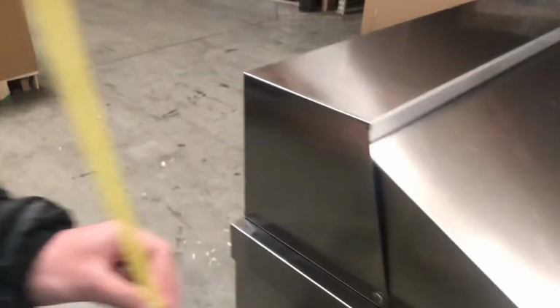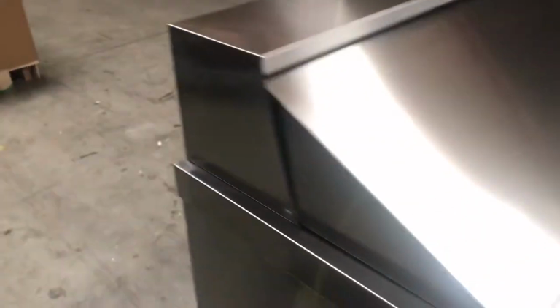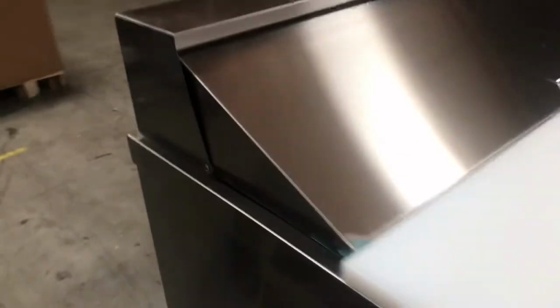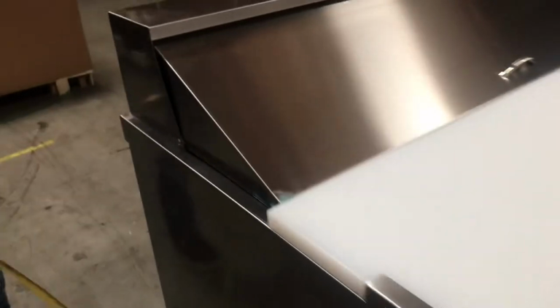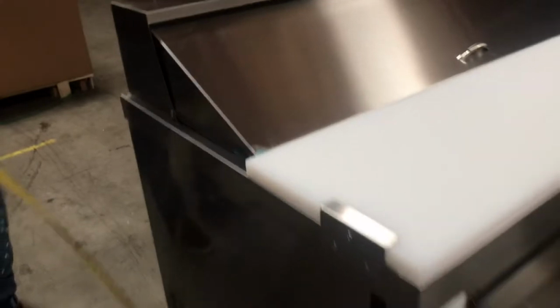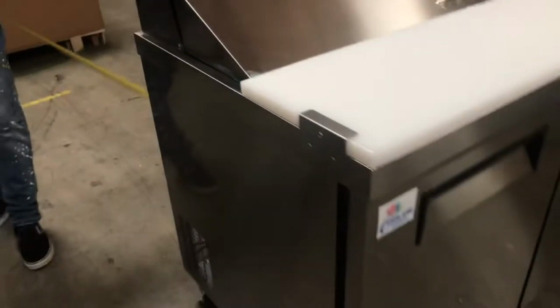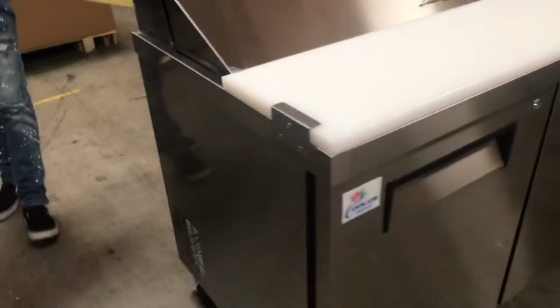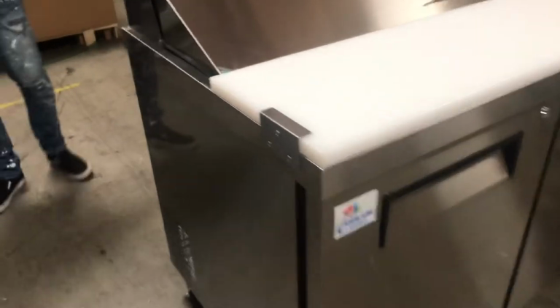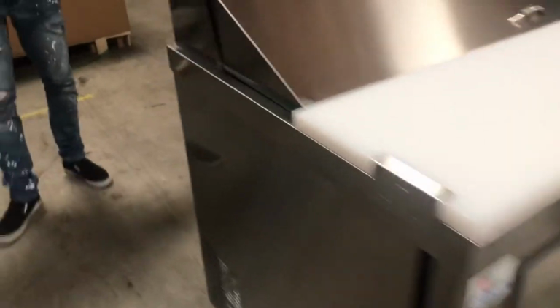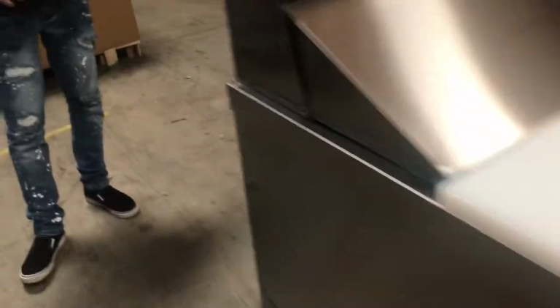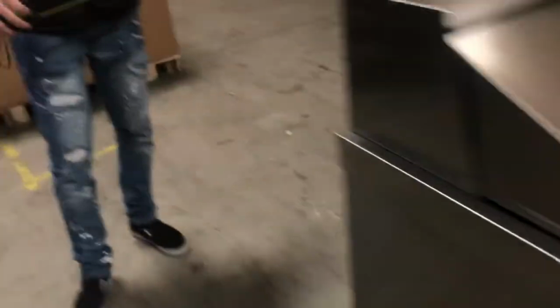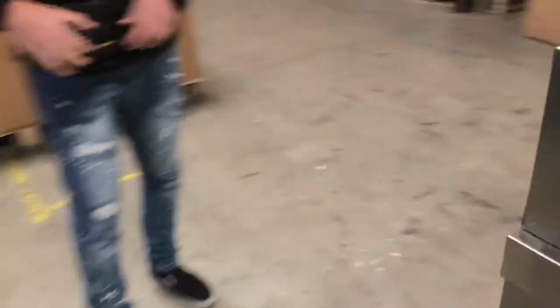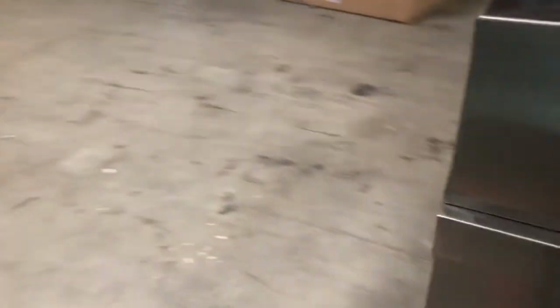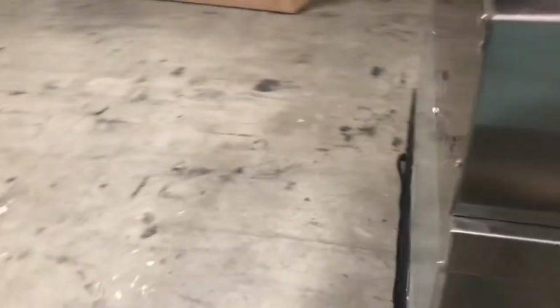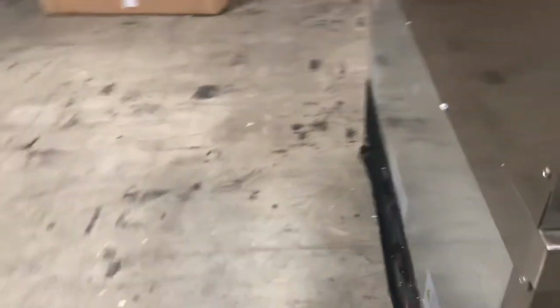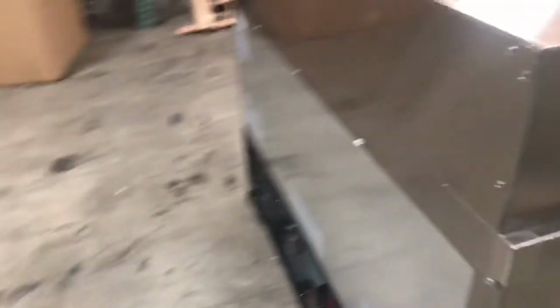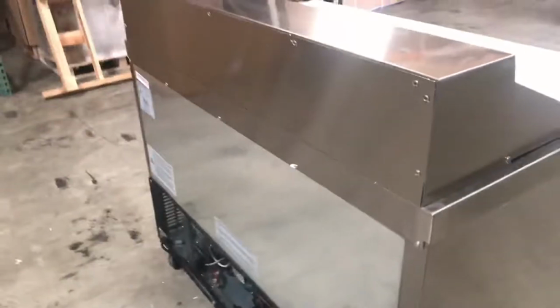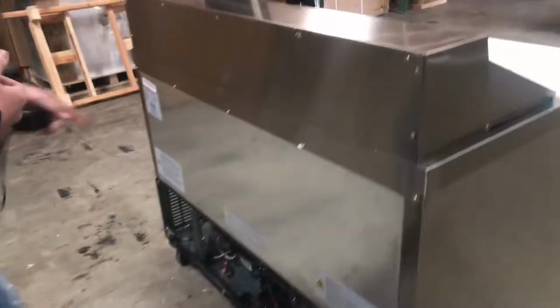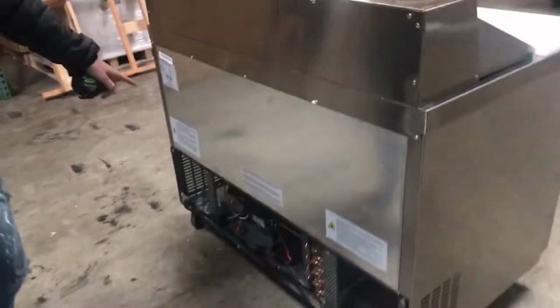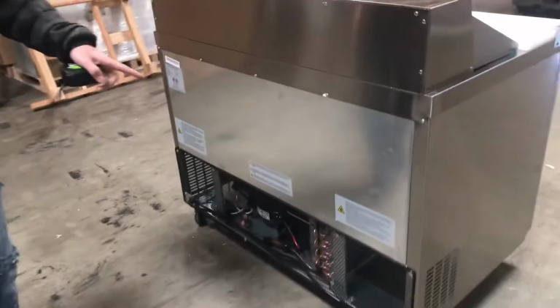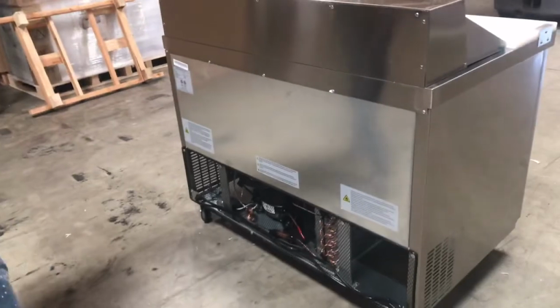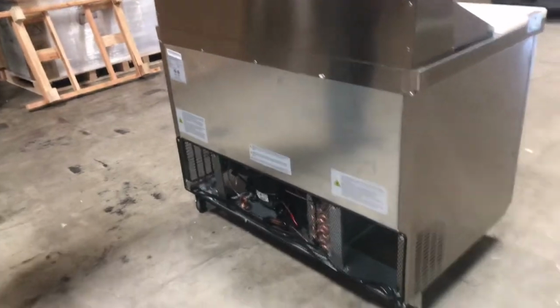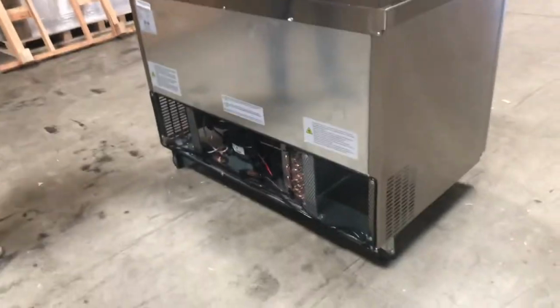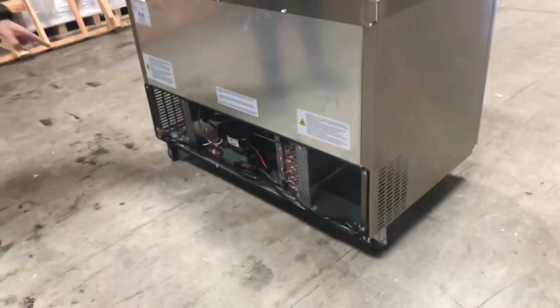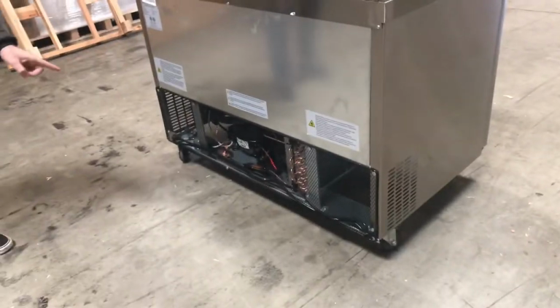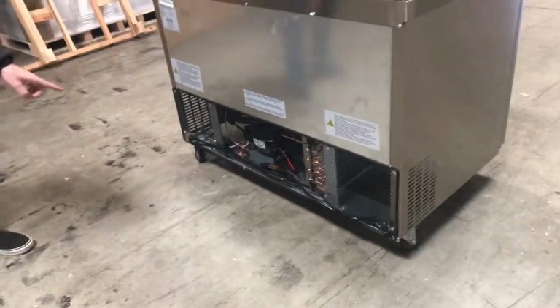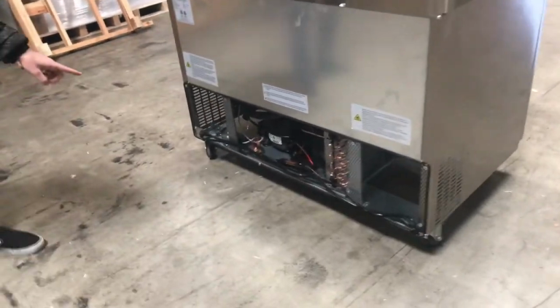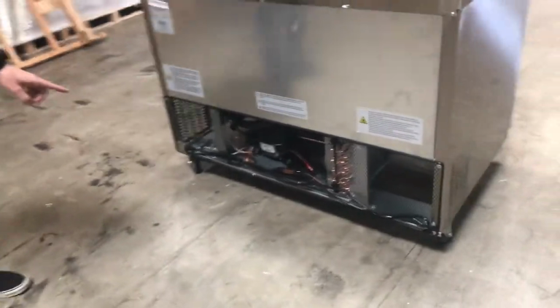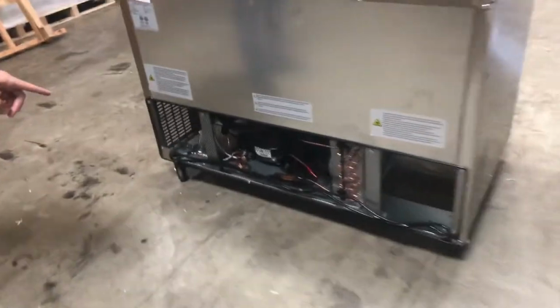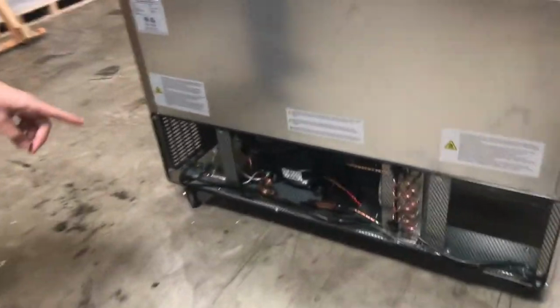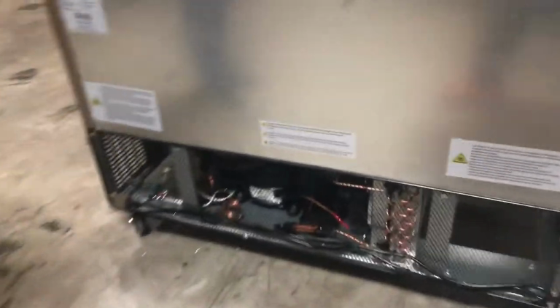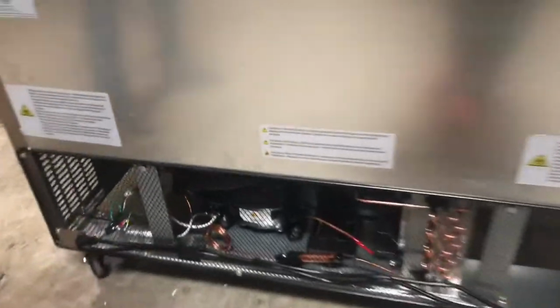The unit does come with casters on the bottom so you can move it around. If you follow me over here to the back, you'll be able to see the compressor on the bottom.